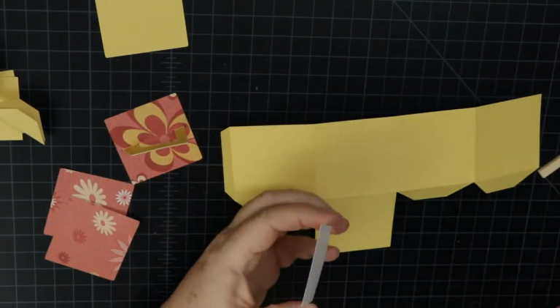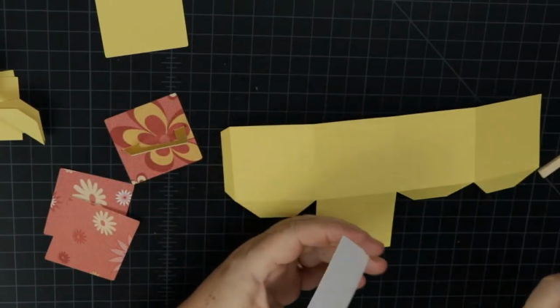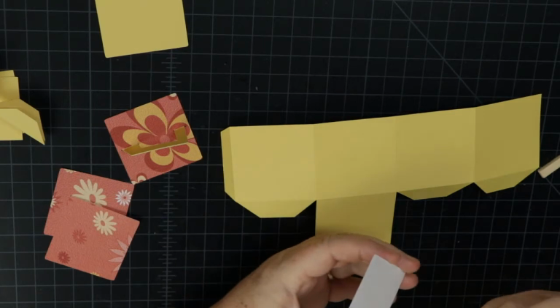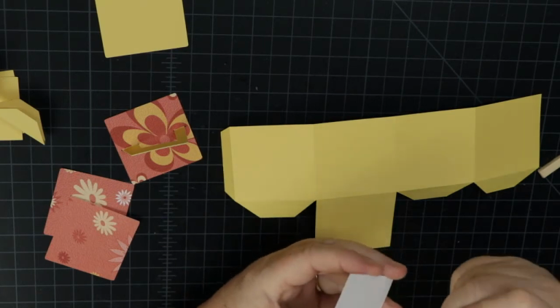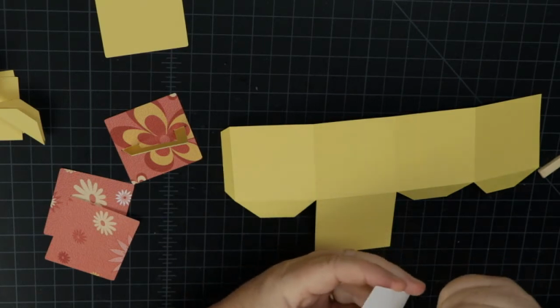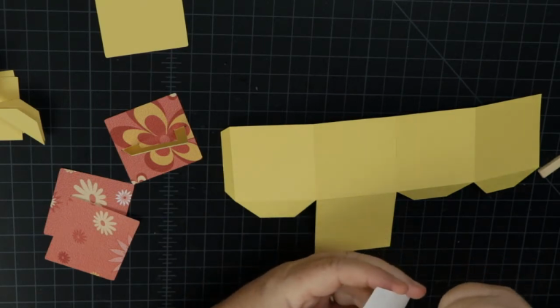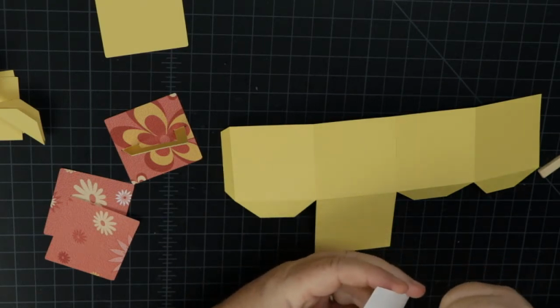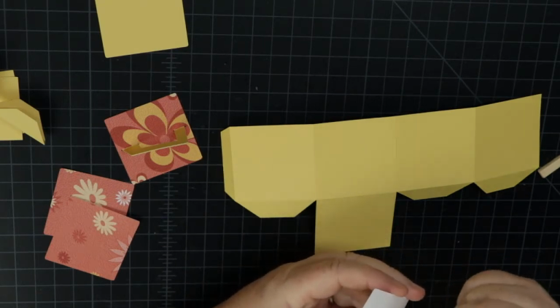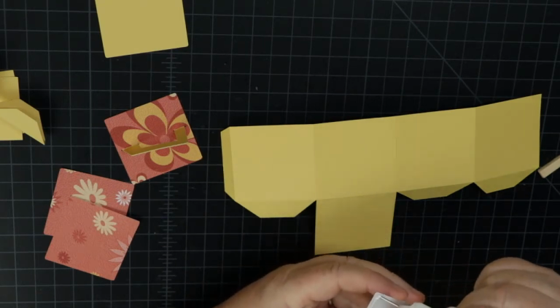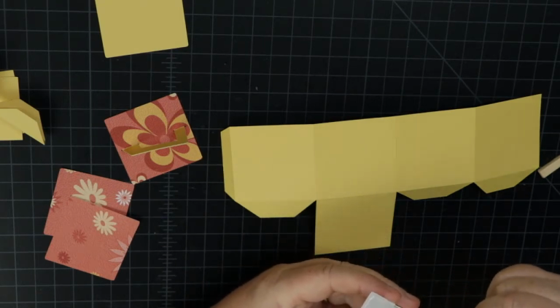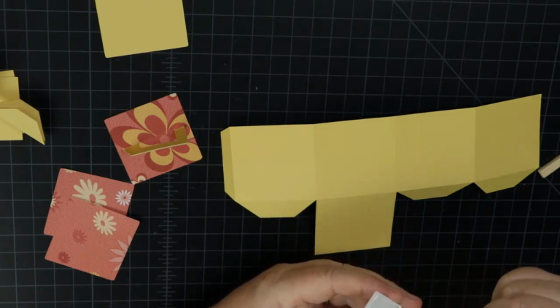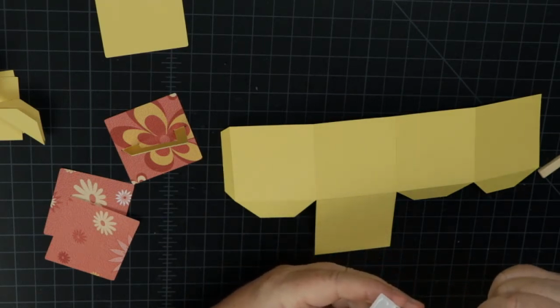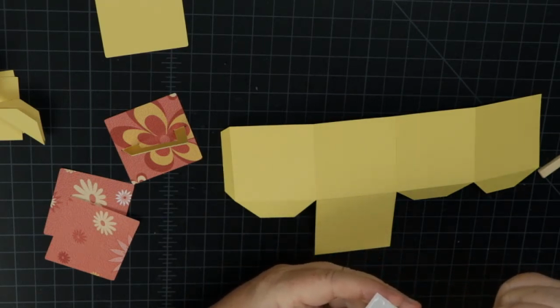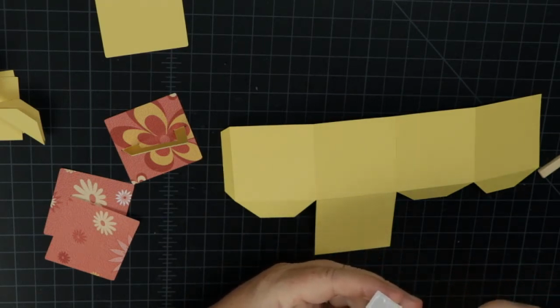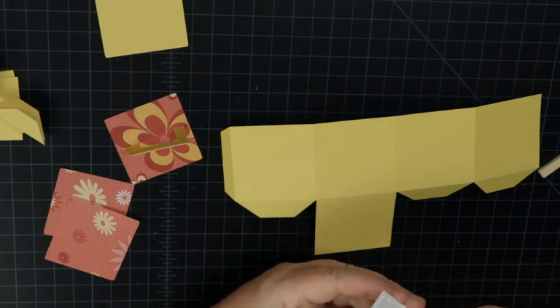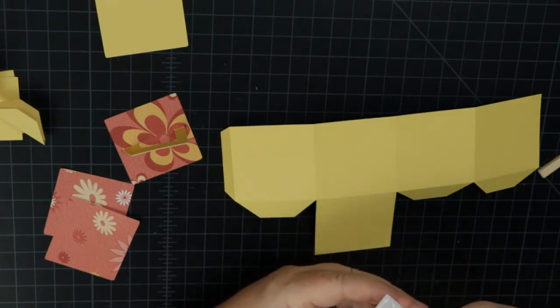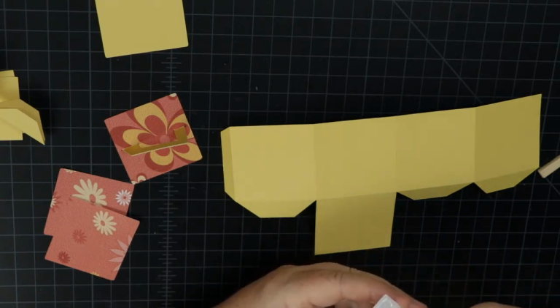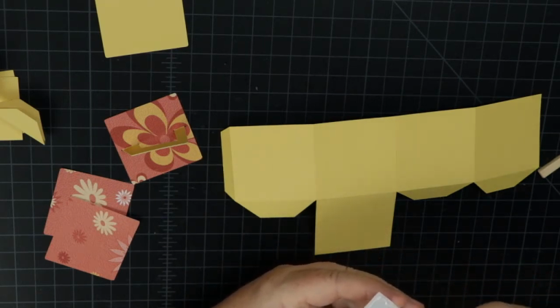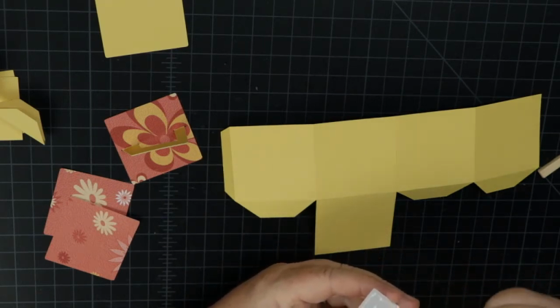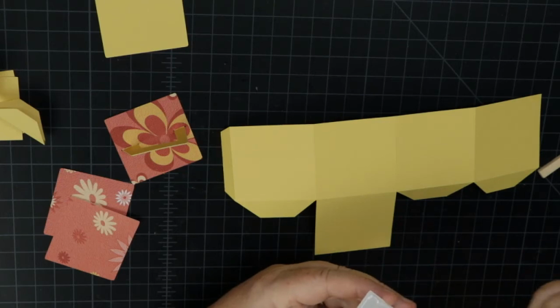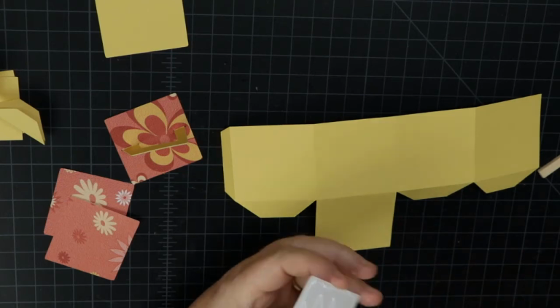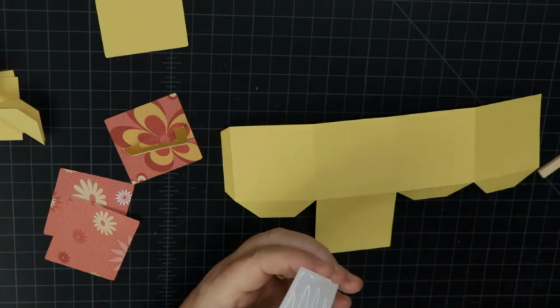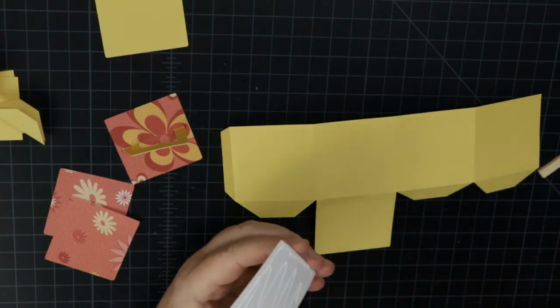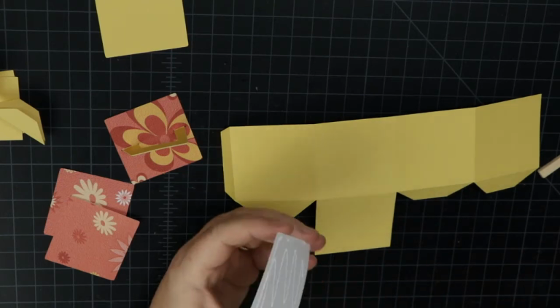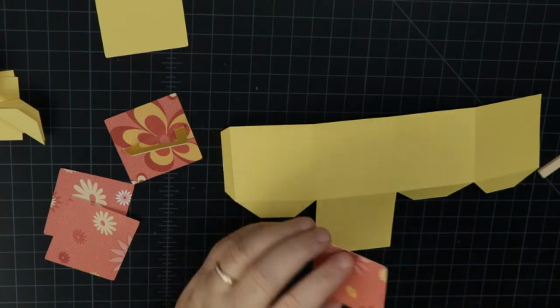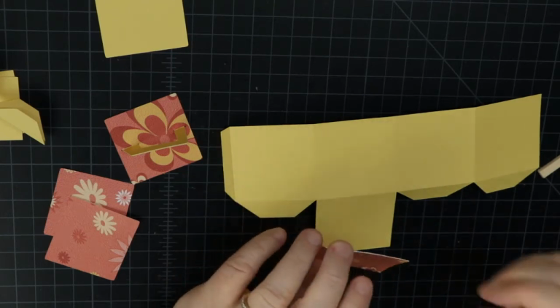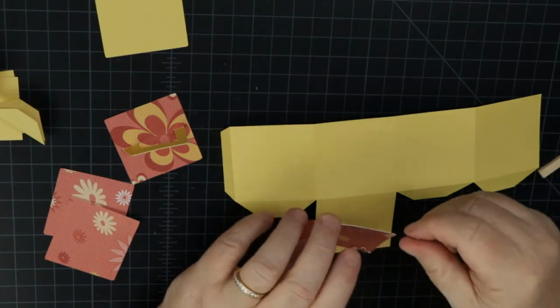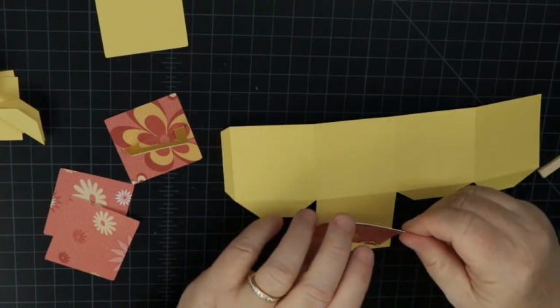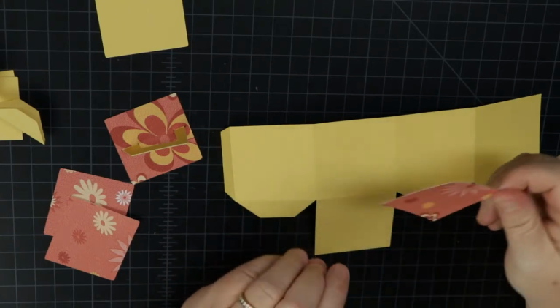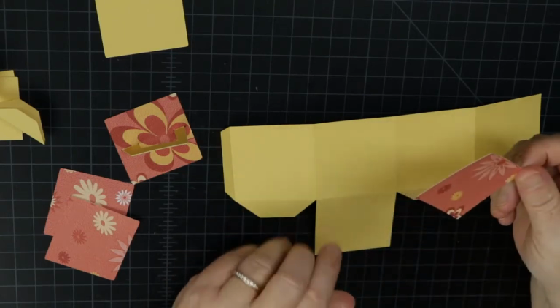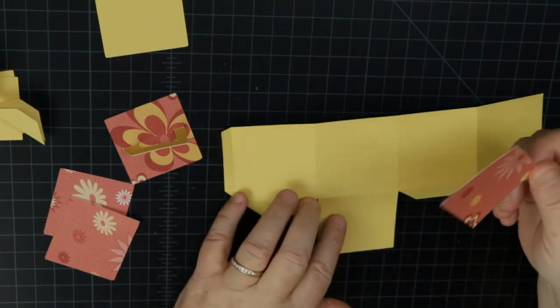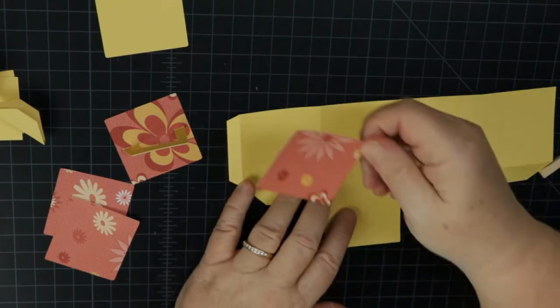I think this box would be a cute box for a baby shower, a wedding shower, or a tea-themed event.